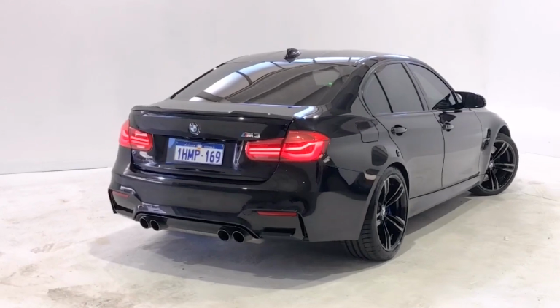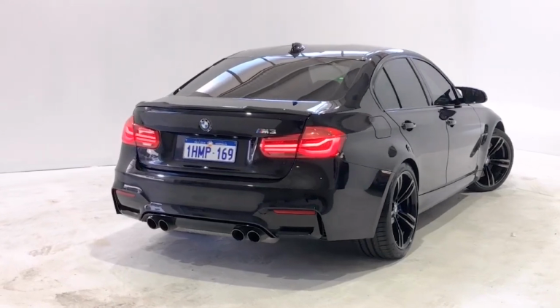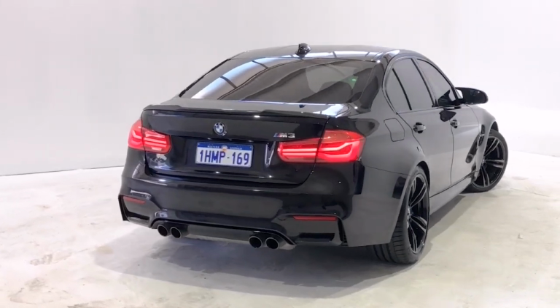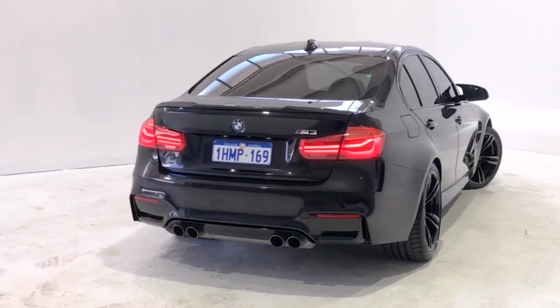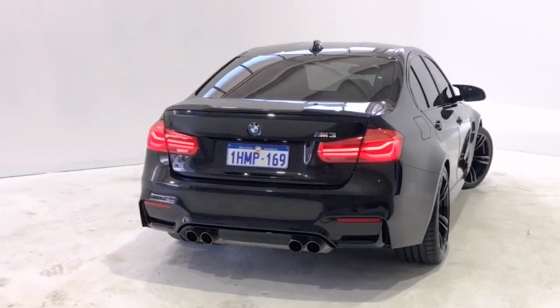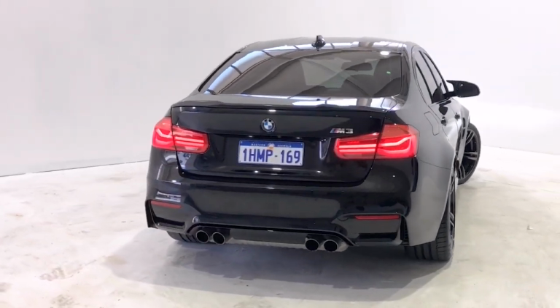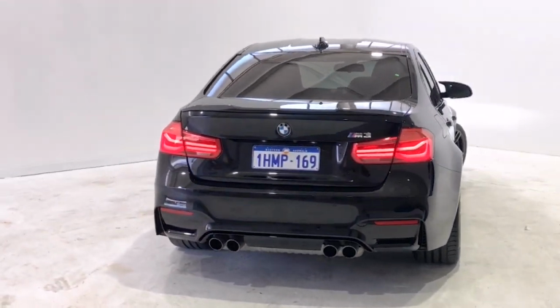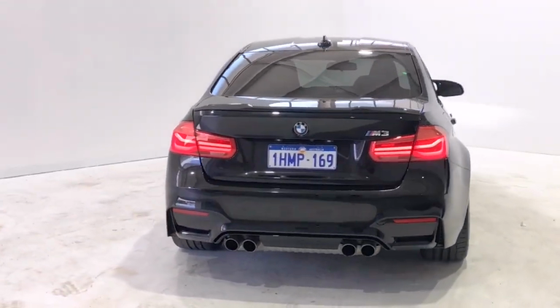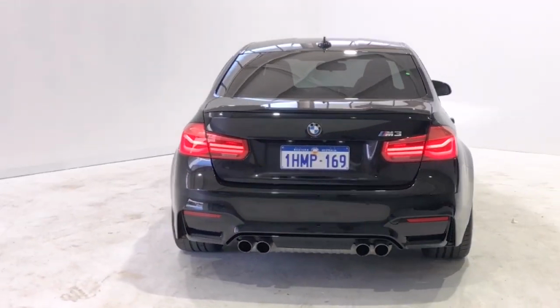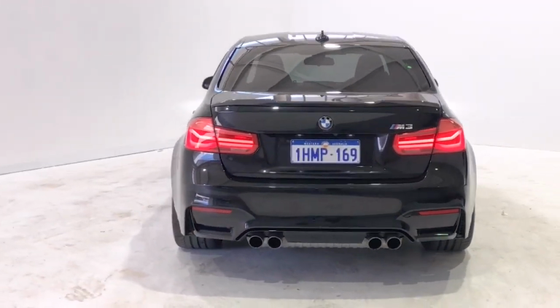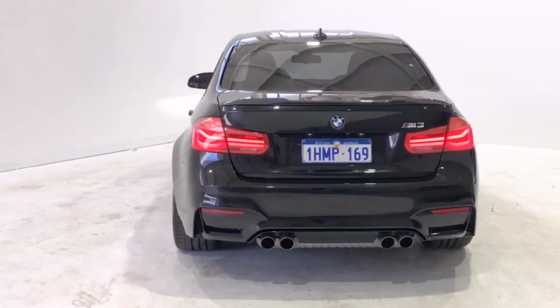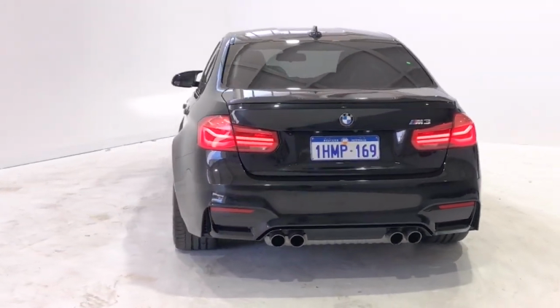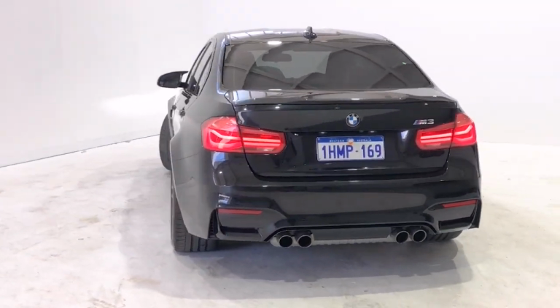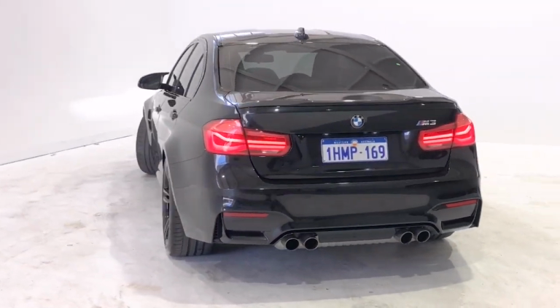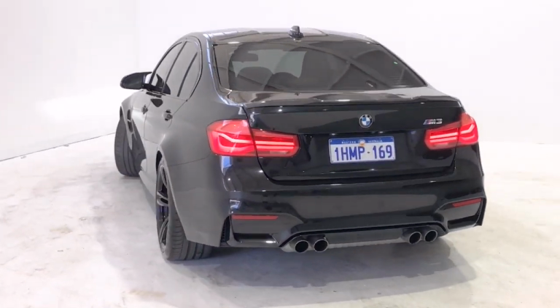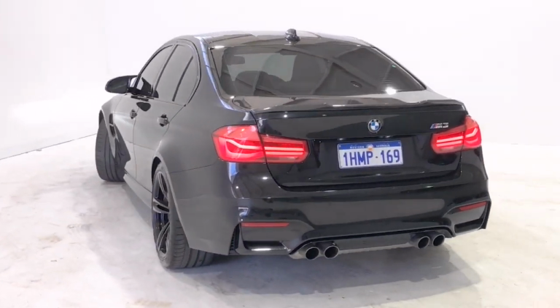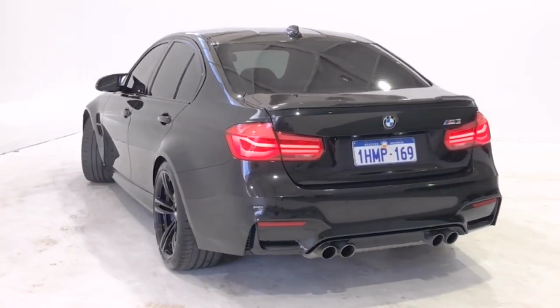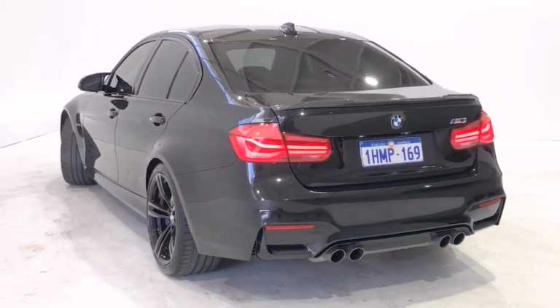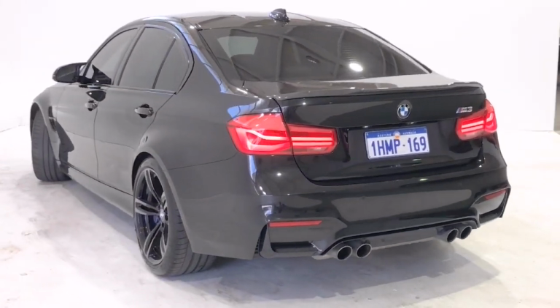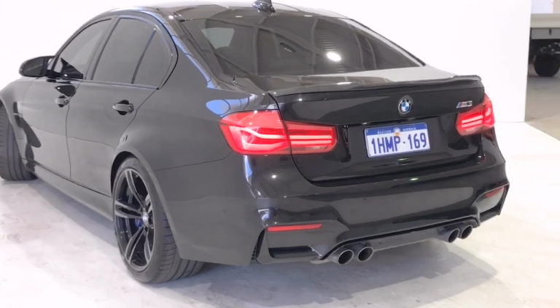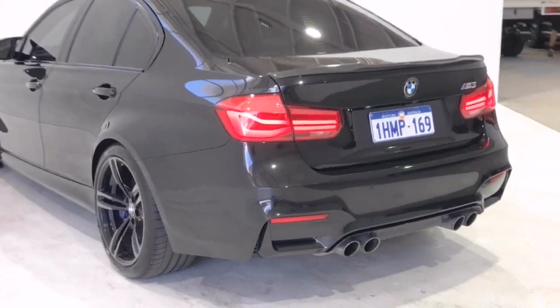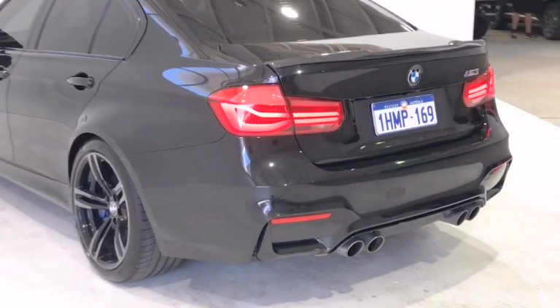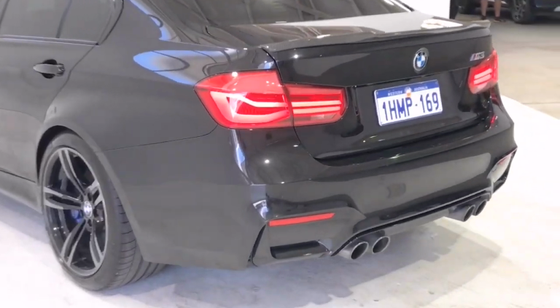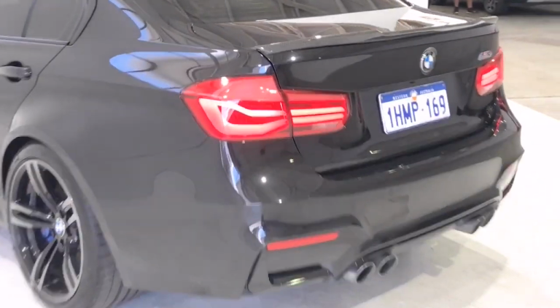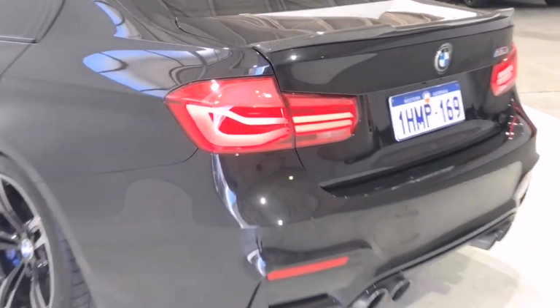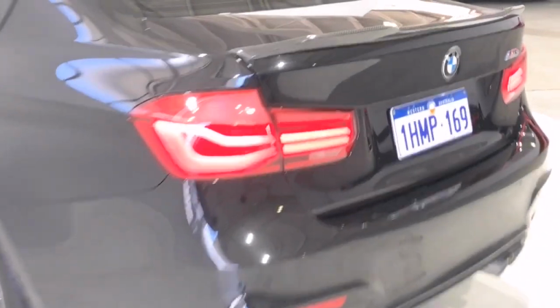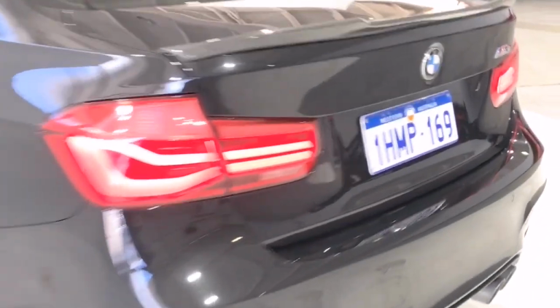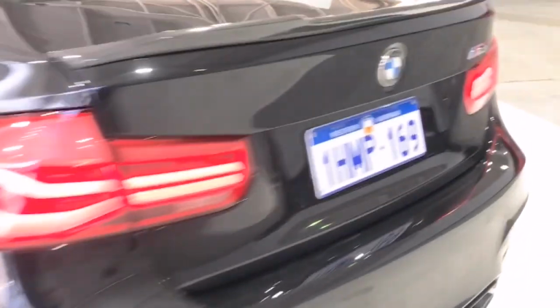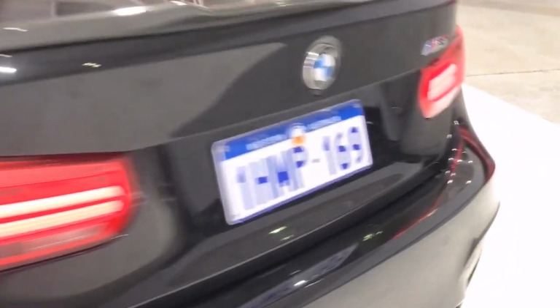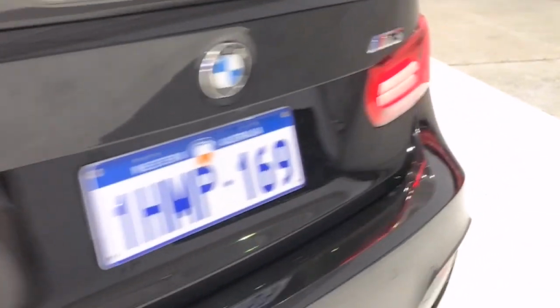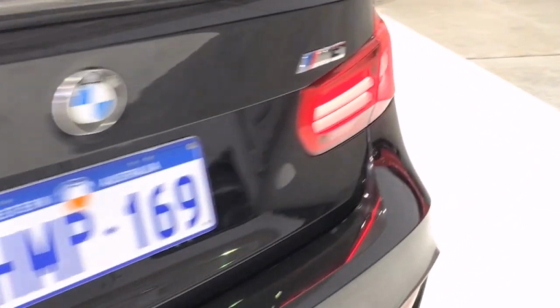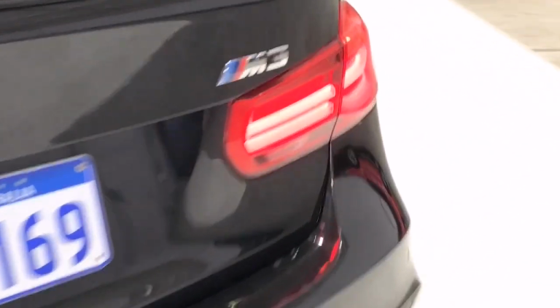Further features include: front foot well lights, front and rear floor mats, front and rear grab handles, head airbags, and headlights with a coming and leaving home function.